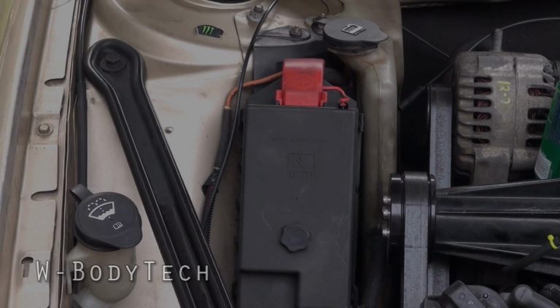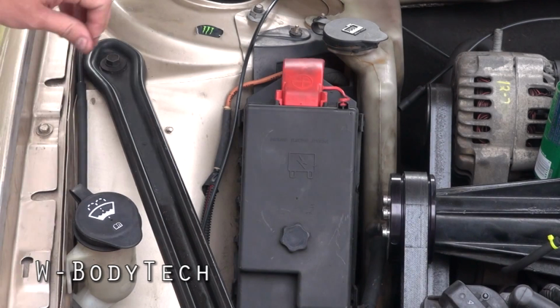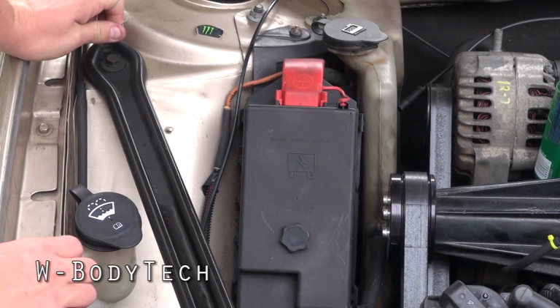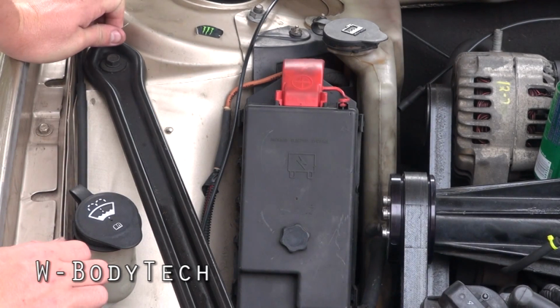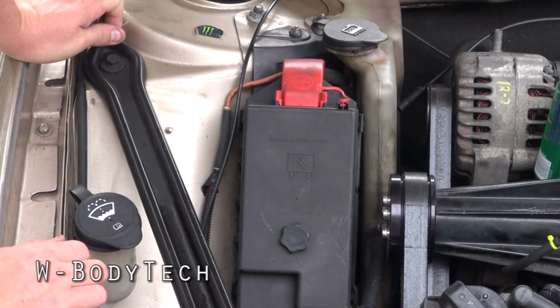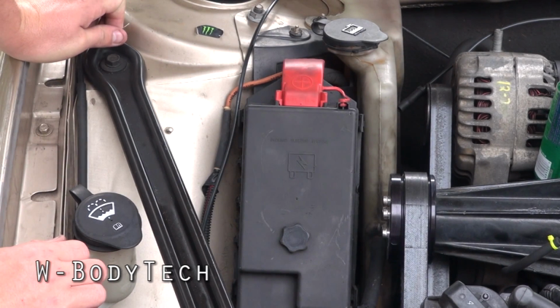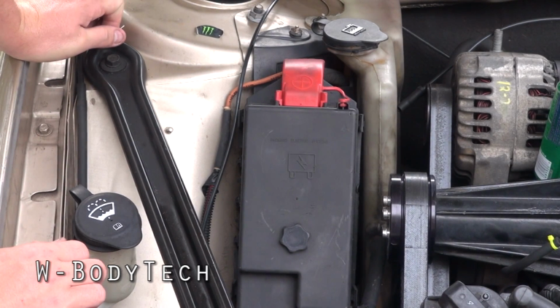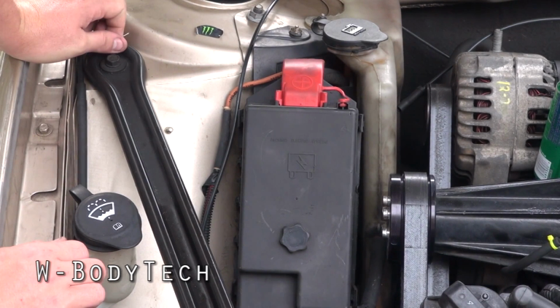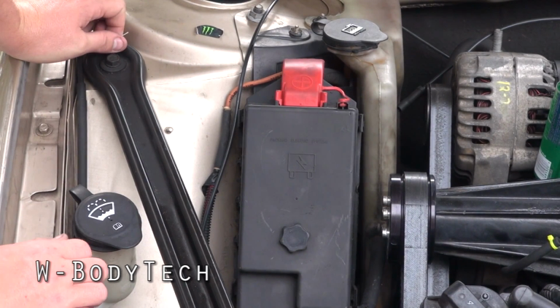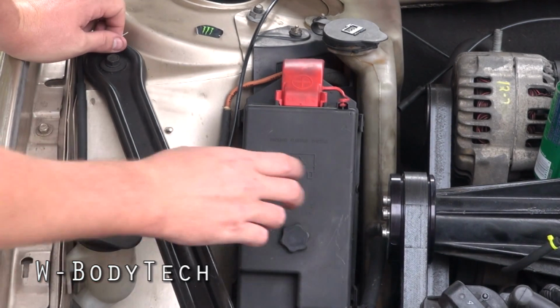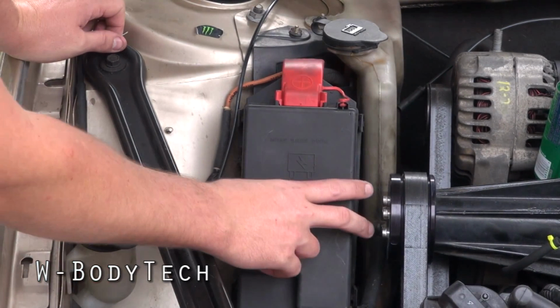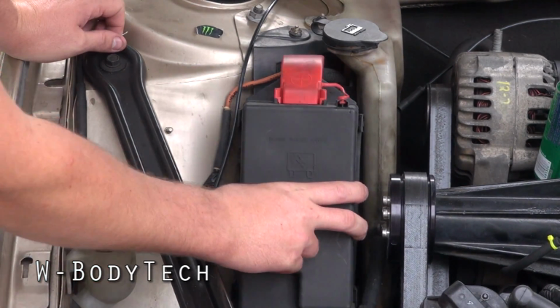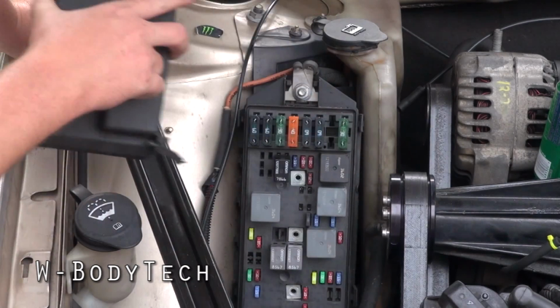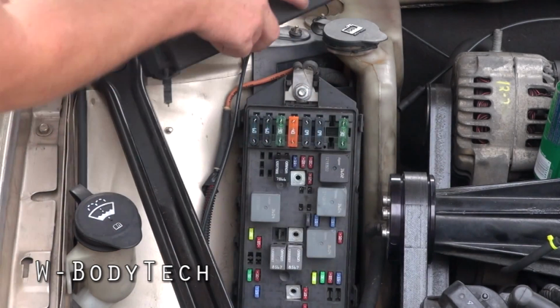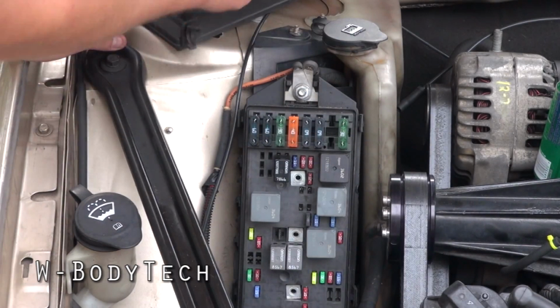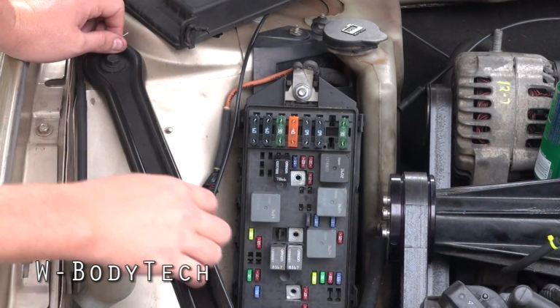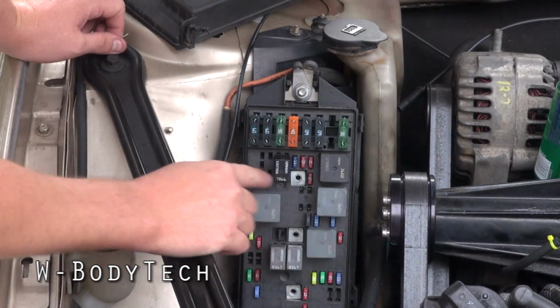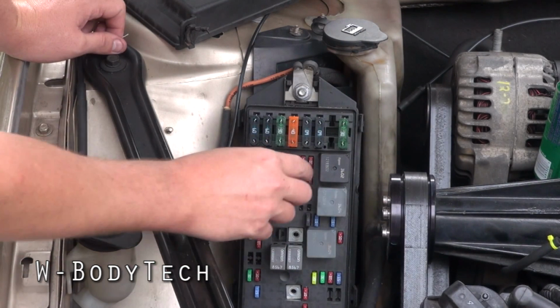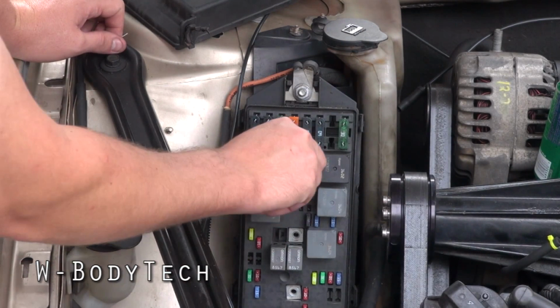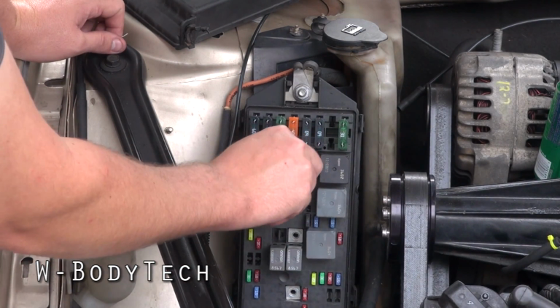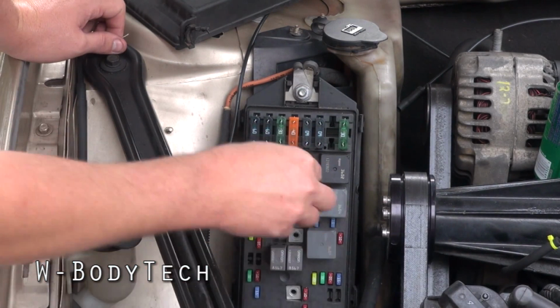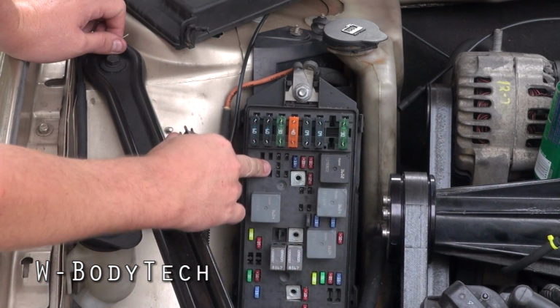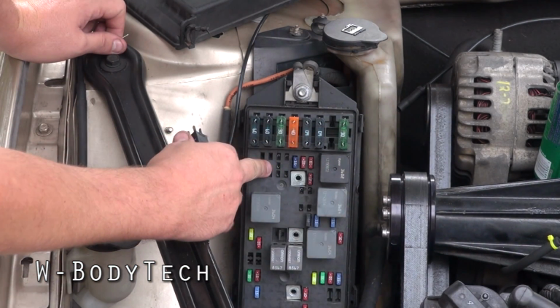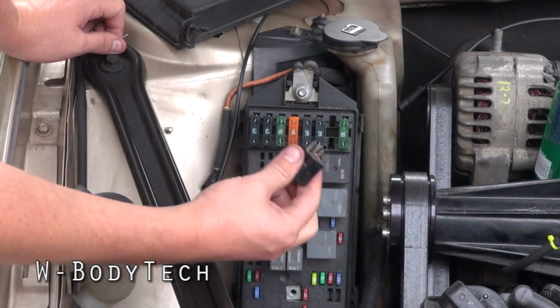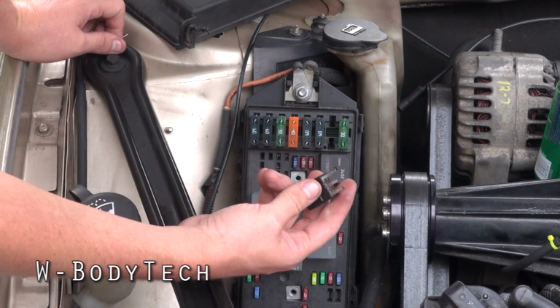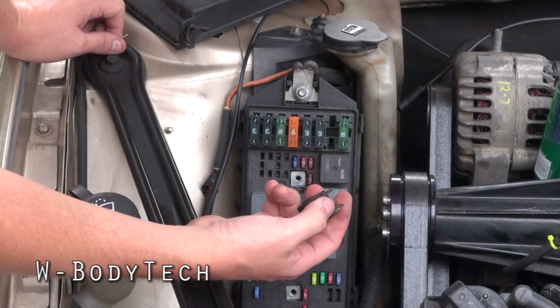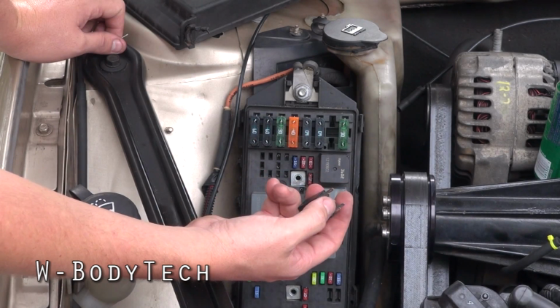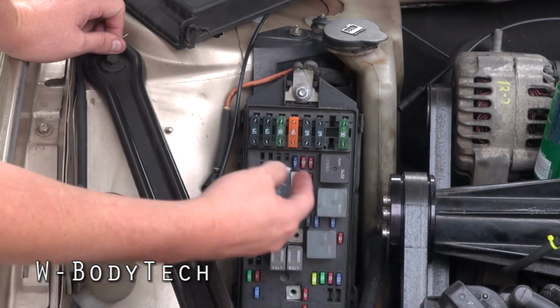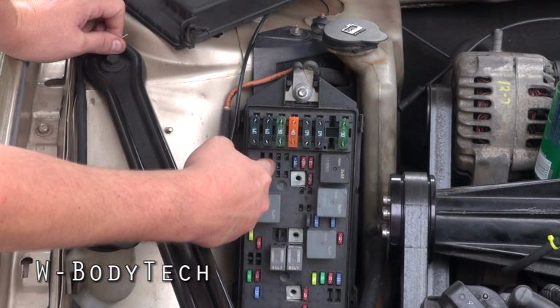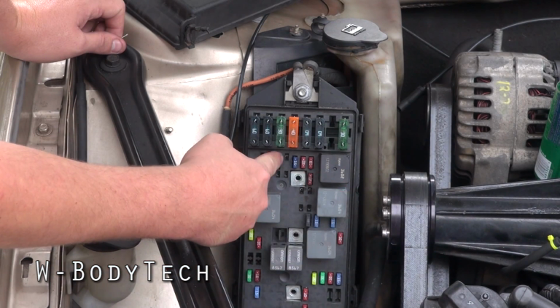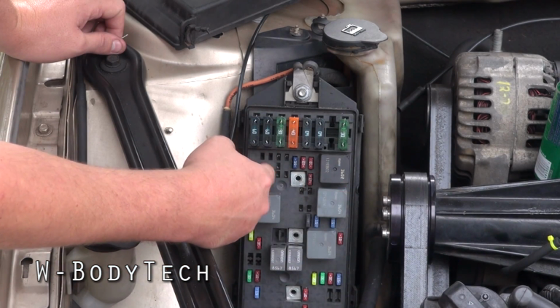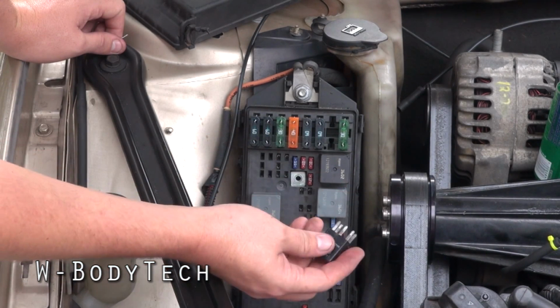Alright, so we want to show you how to bypass a fuel pump on a Grand Prix GT to keep it constantly running if you want. If you have a Grand Prix GTP, you pull this relay out right here, and you bend this metal tab, and when you turn your key the pump stays running.